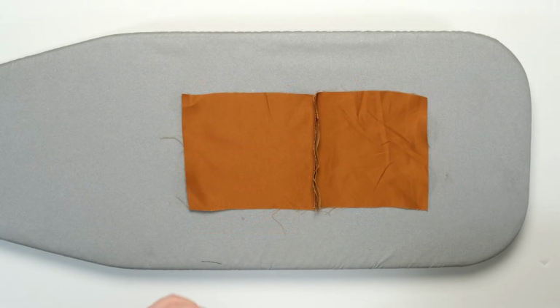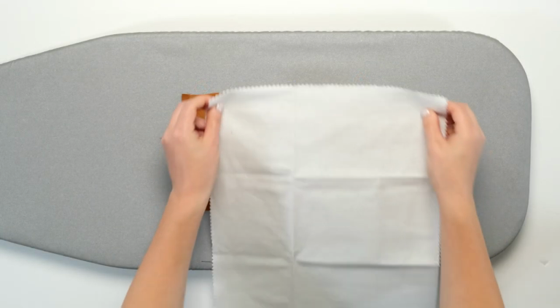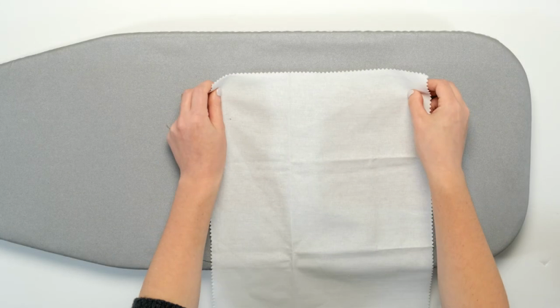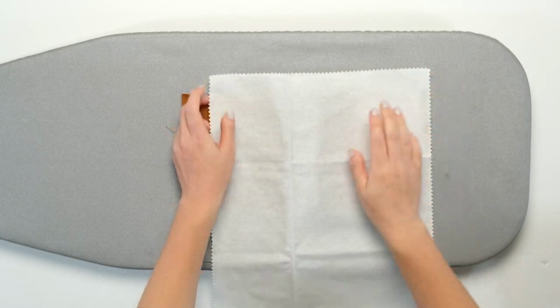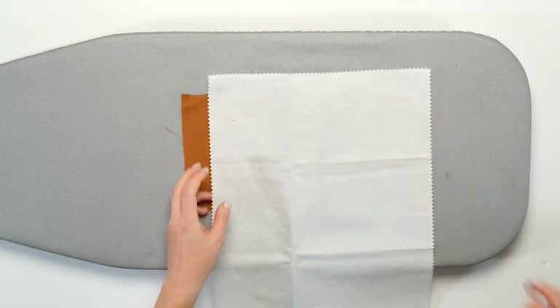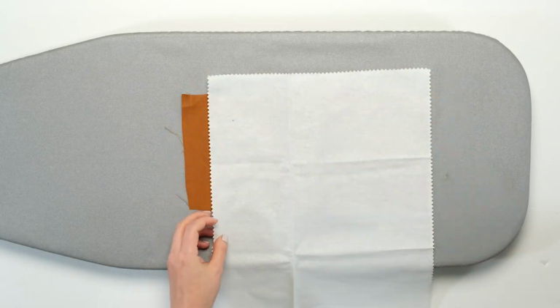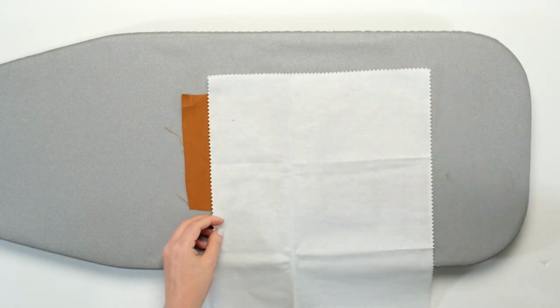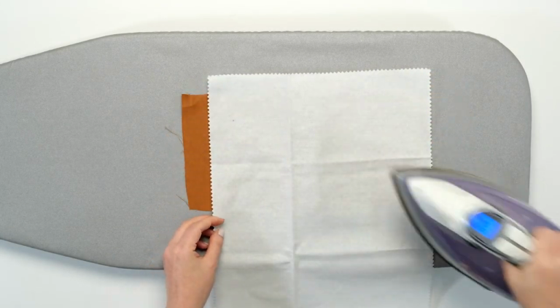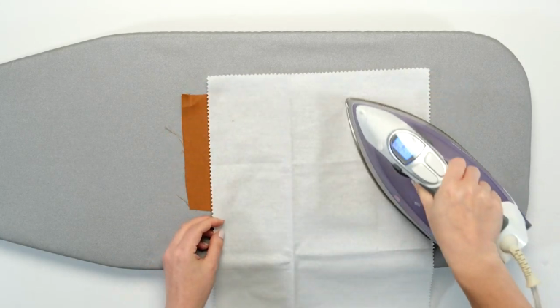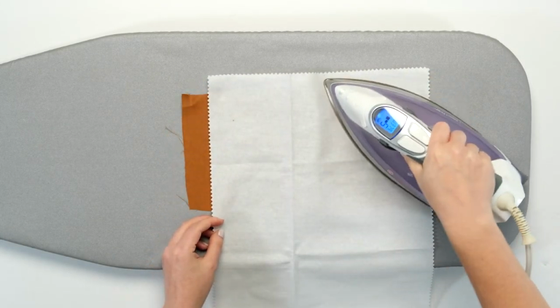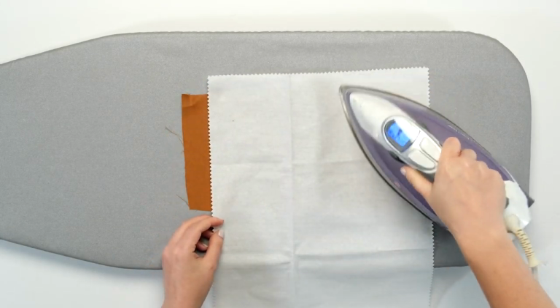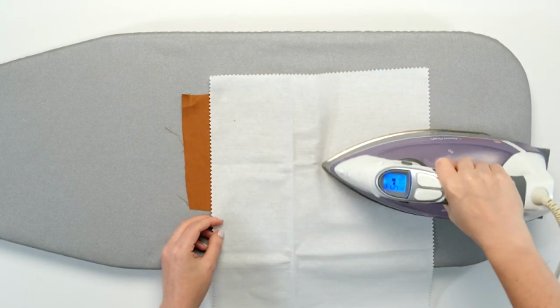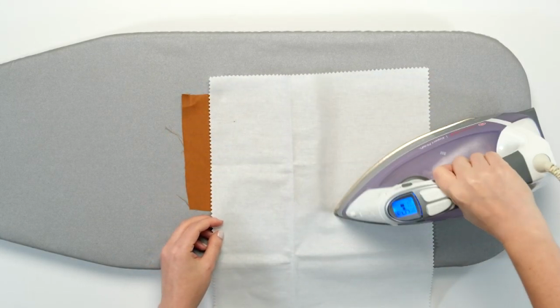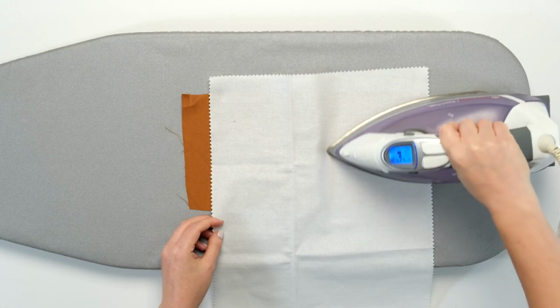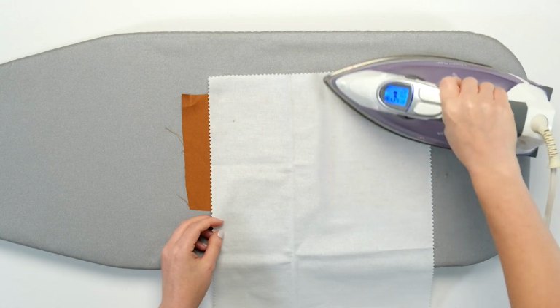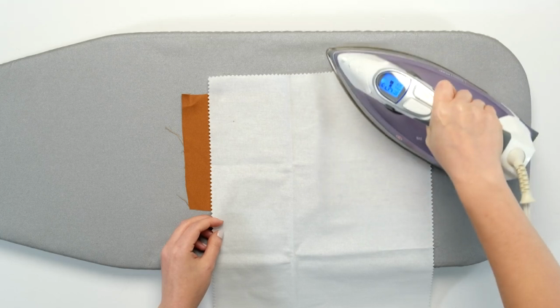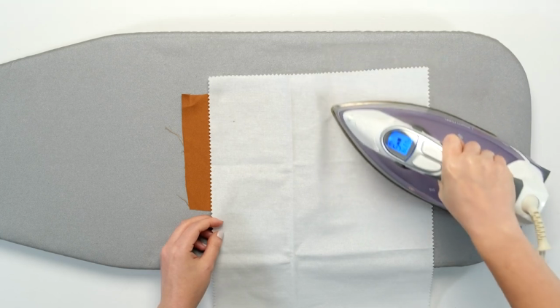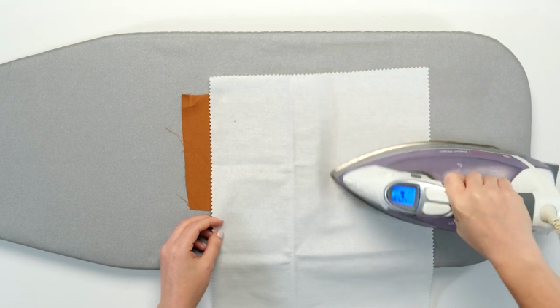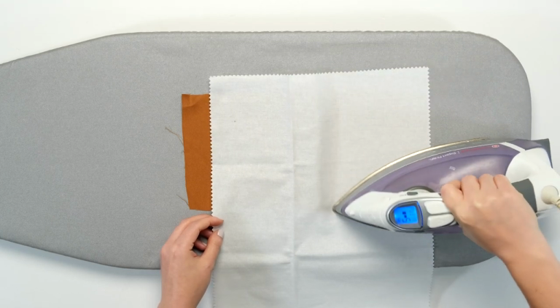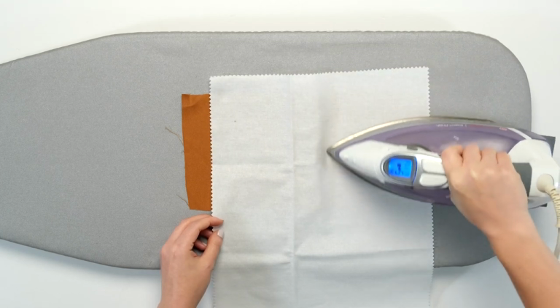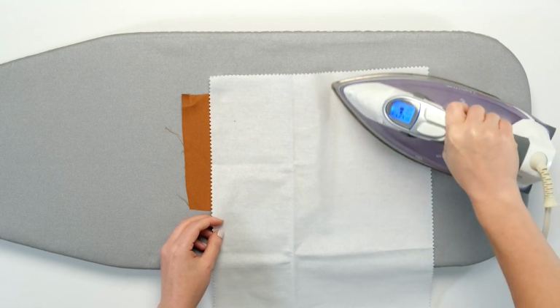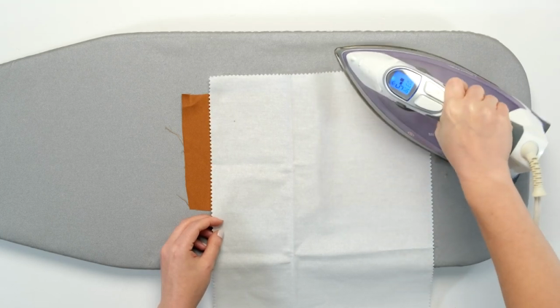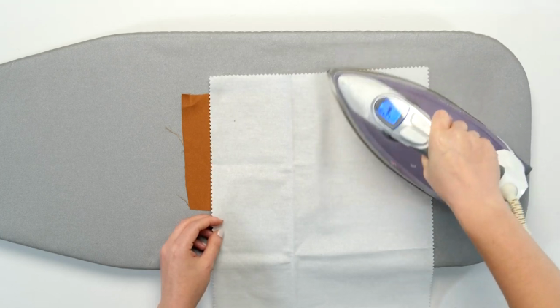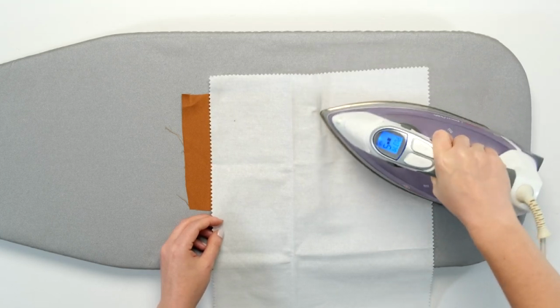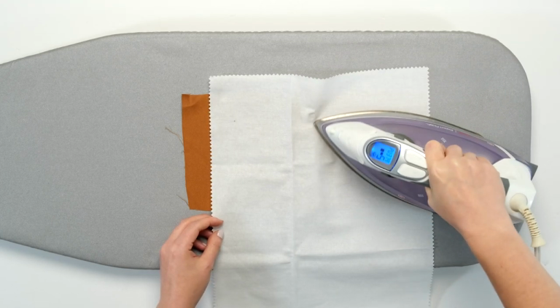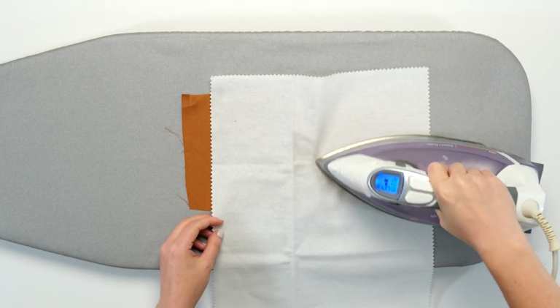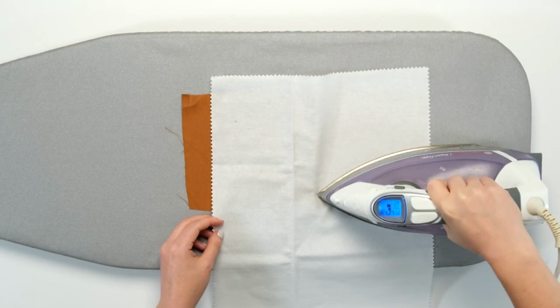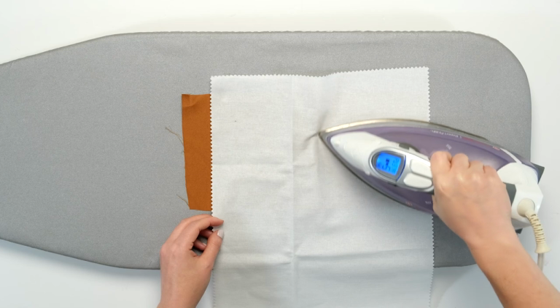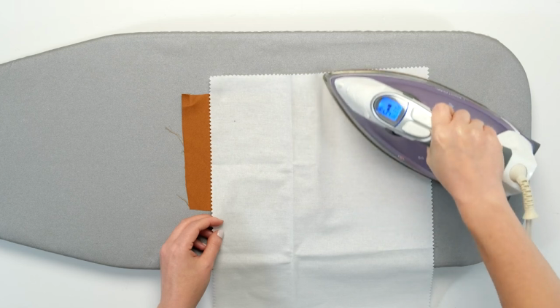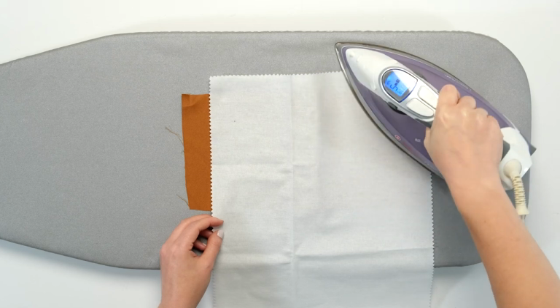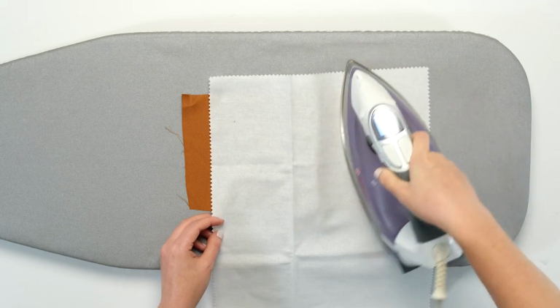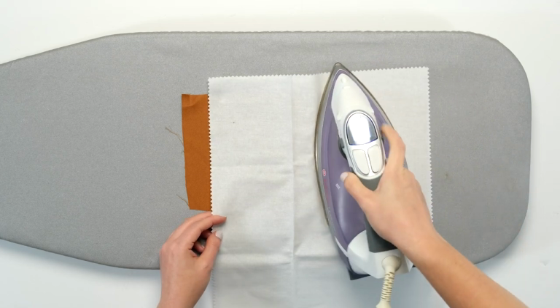Test a swatch of your fabric prior to ironing, as the iron can affect the nap of the suede. Use a pressing cloth to protect the fabric, or use steam and pressure from your fingers to finger press seams in place.